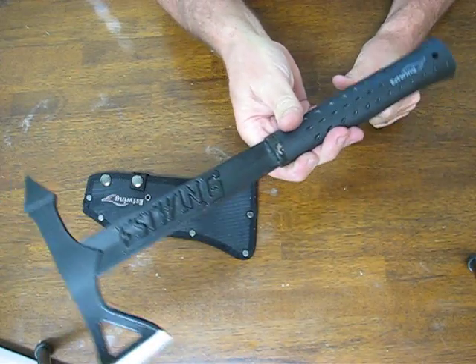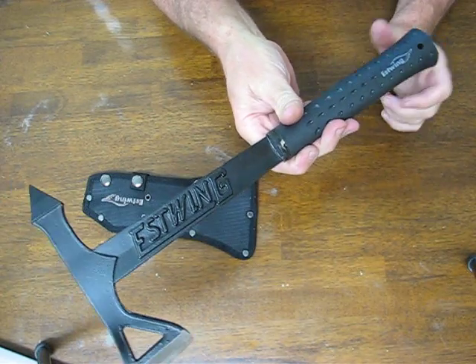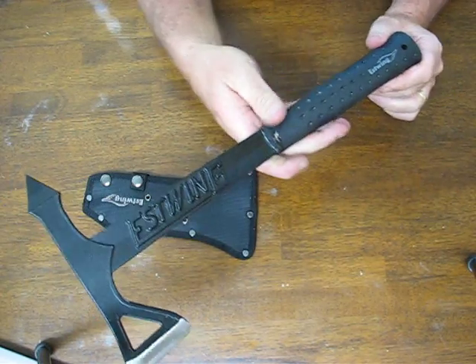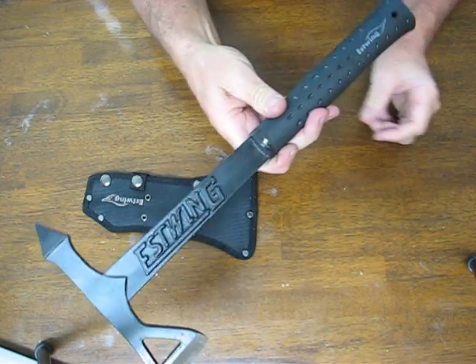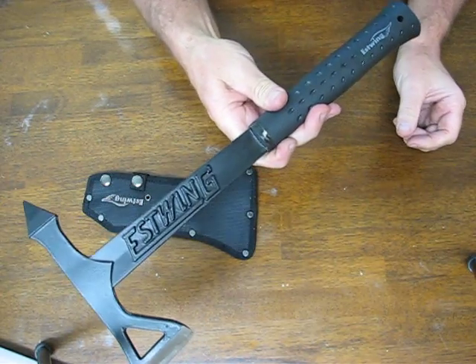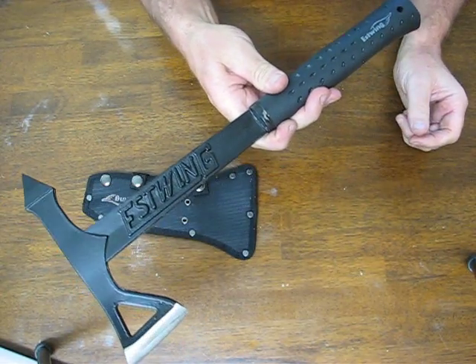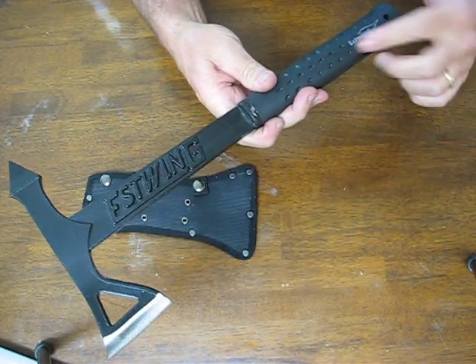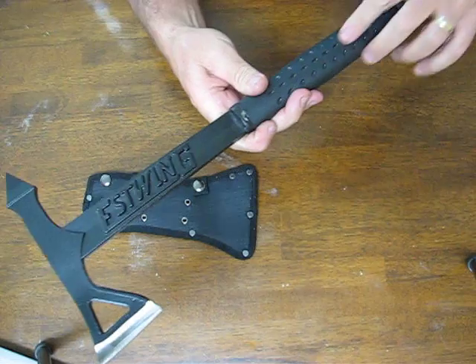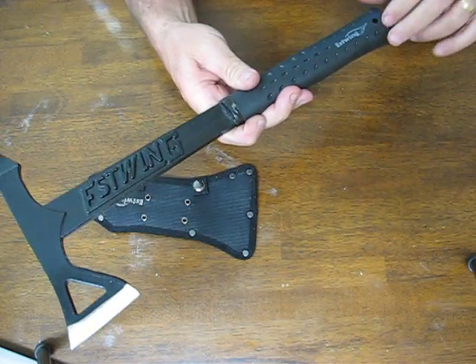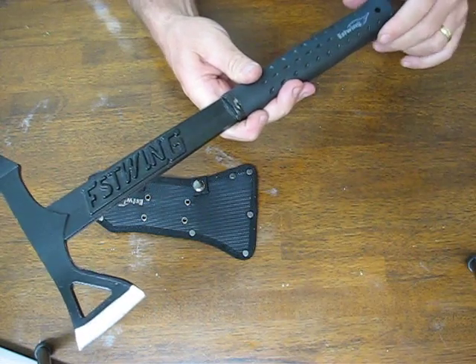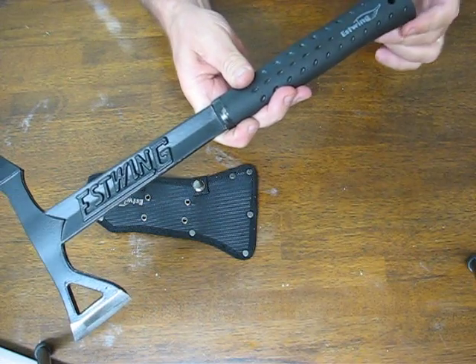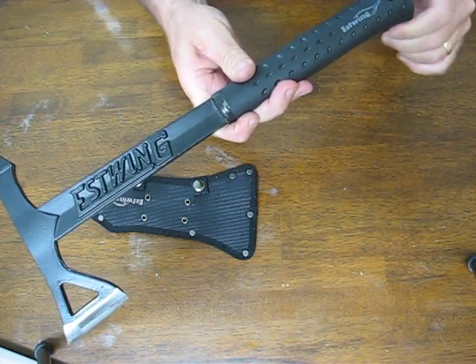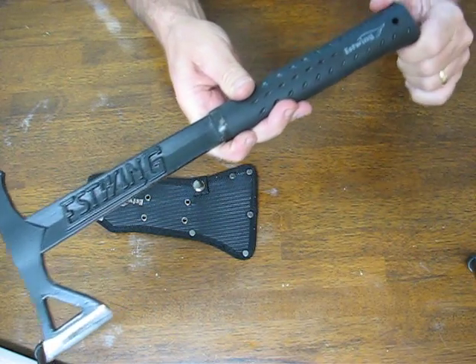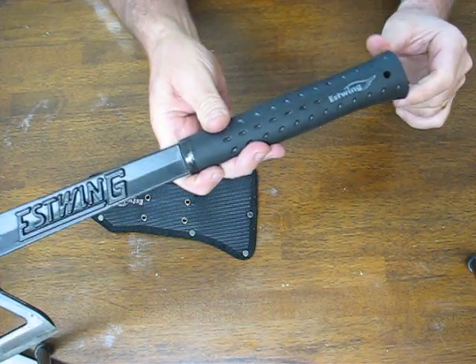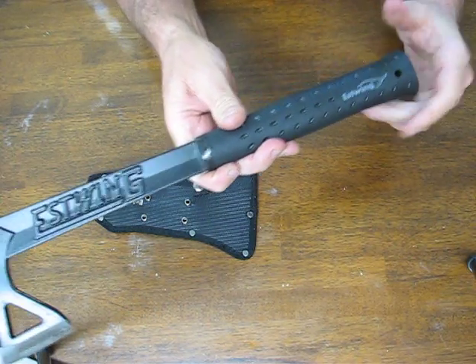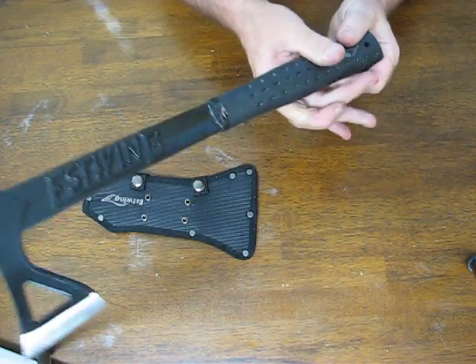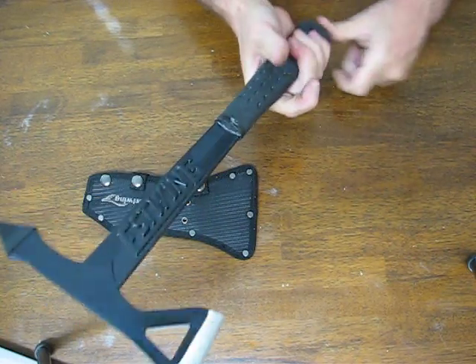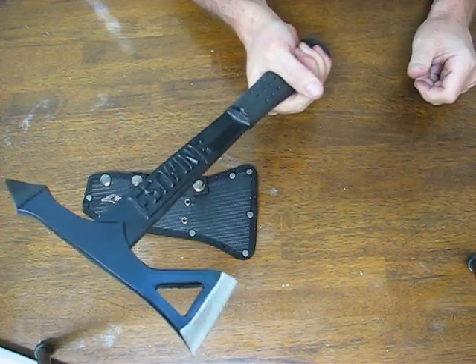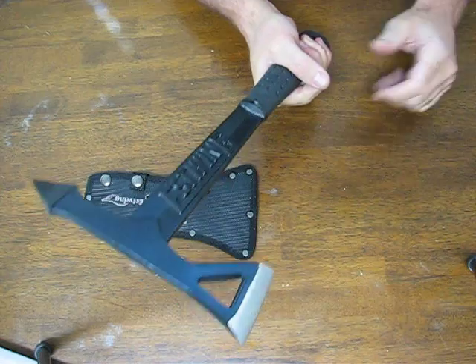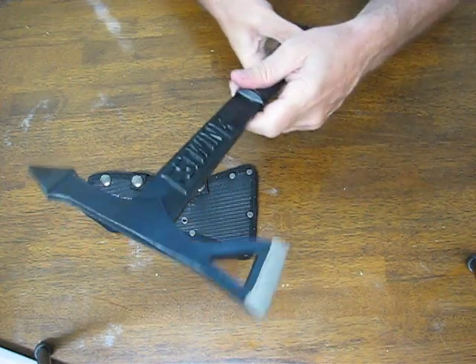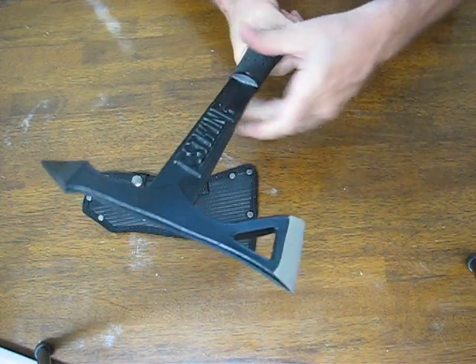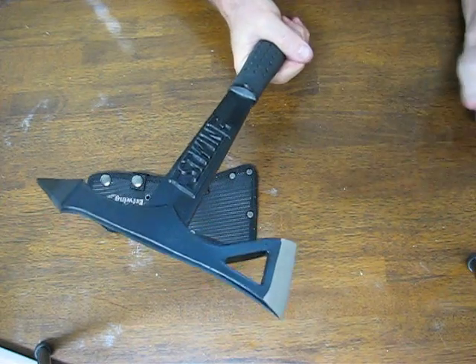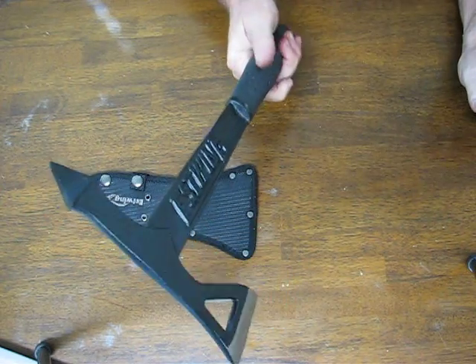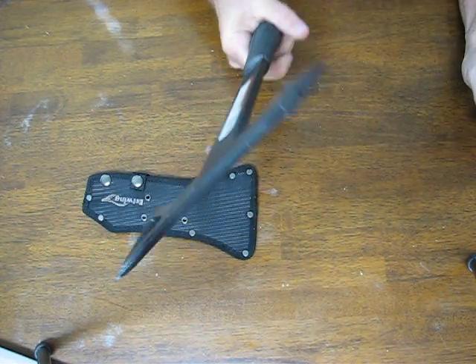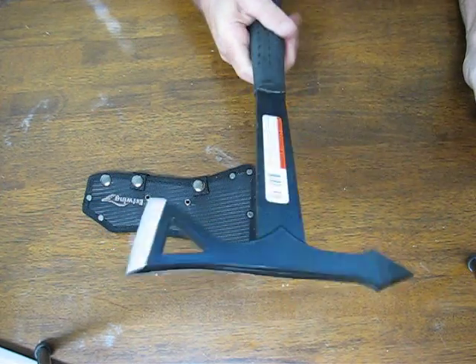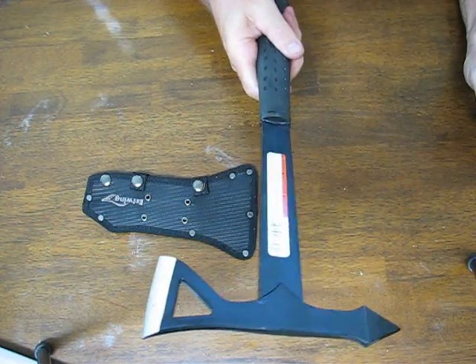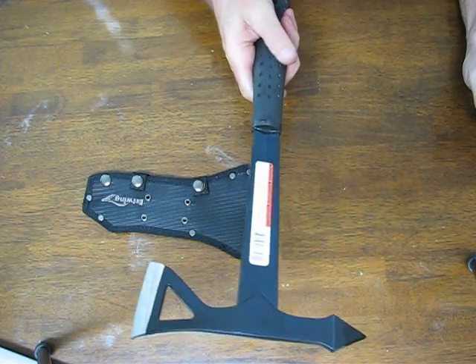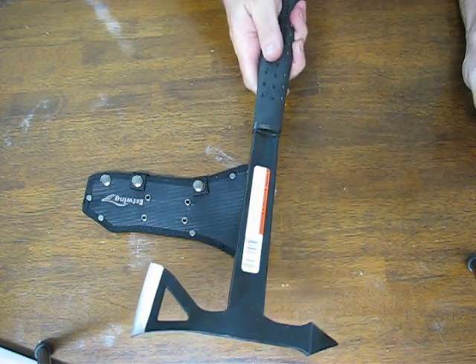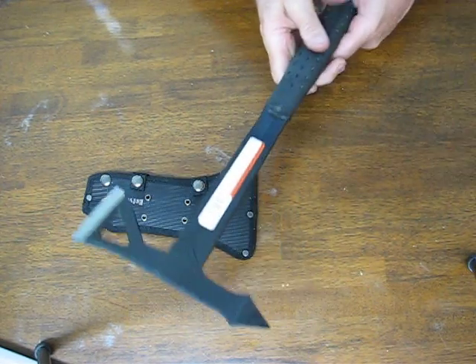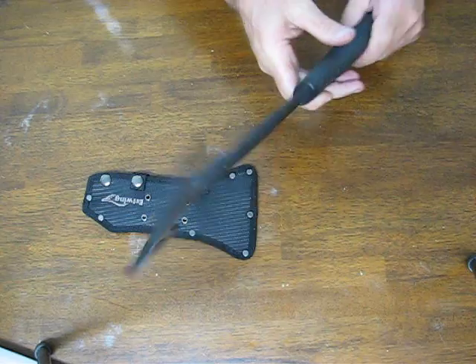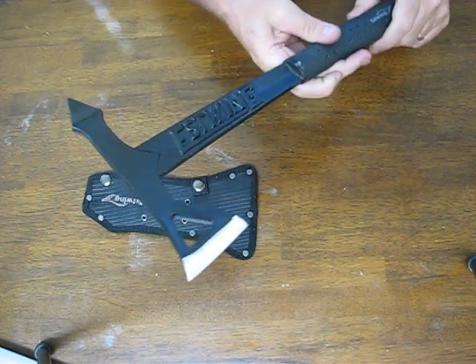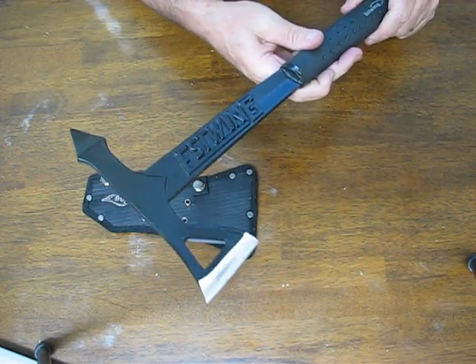It doesn't look as tactical as some handles out there because it is a hammer-style handle, but it is comfortable and it does provide some shock absorption. If you're familiar with their hammers you will know exactly what I mean.